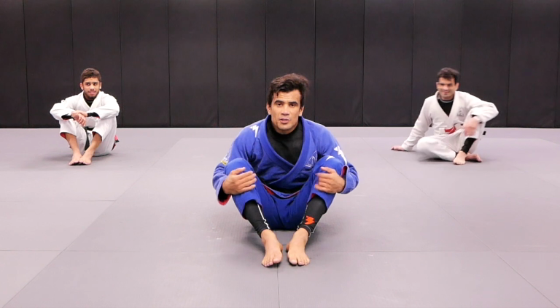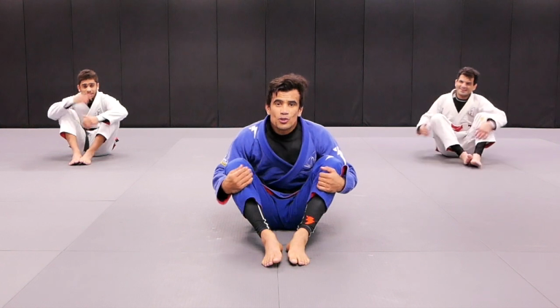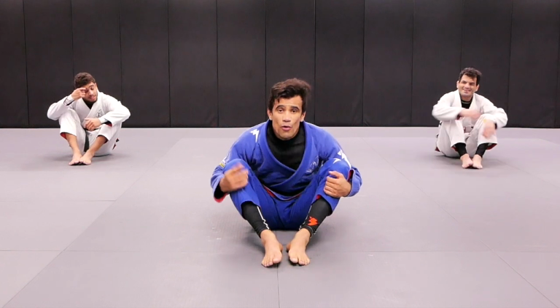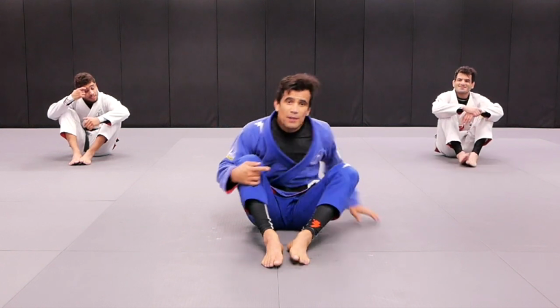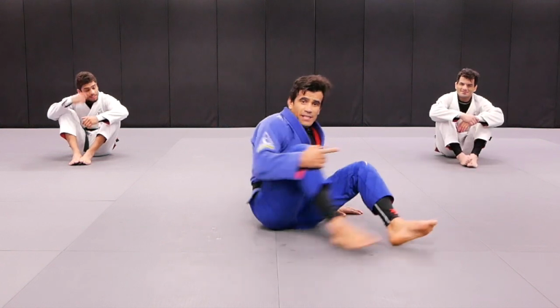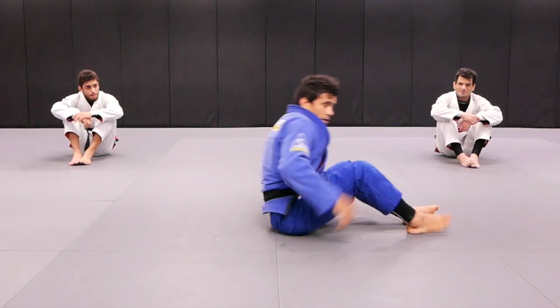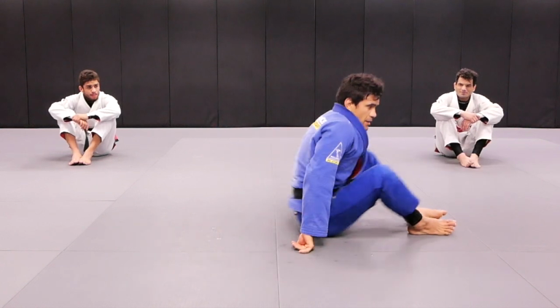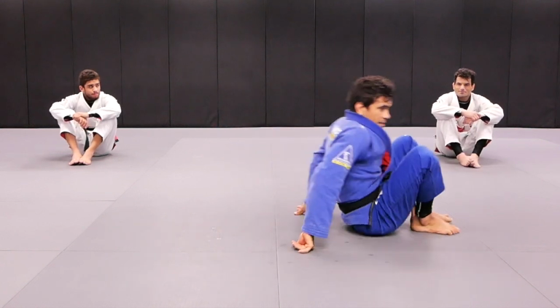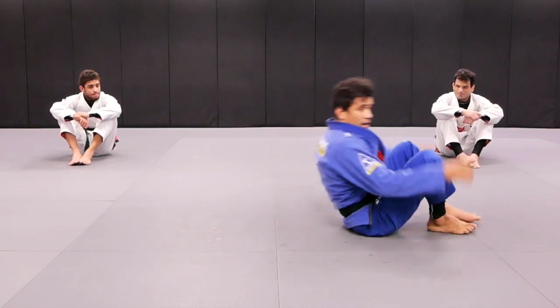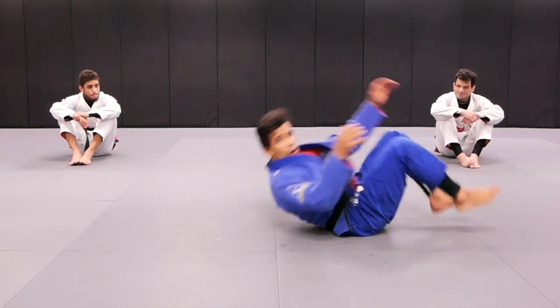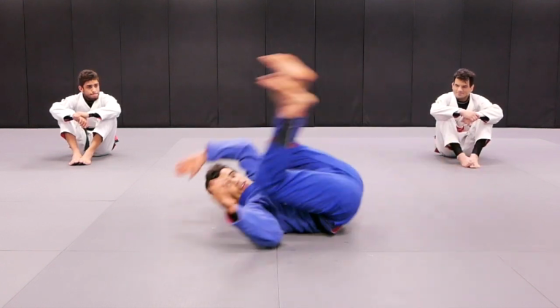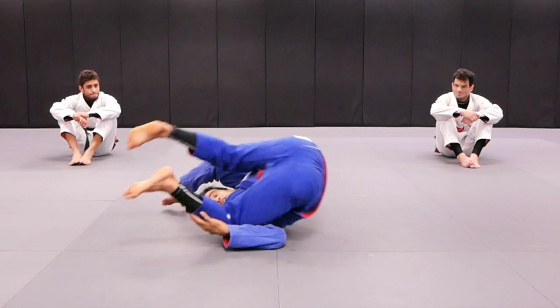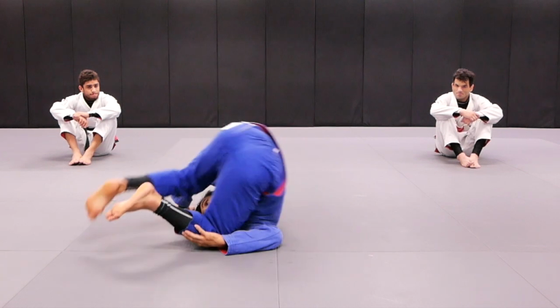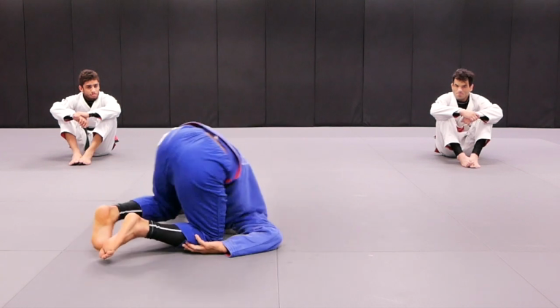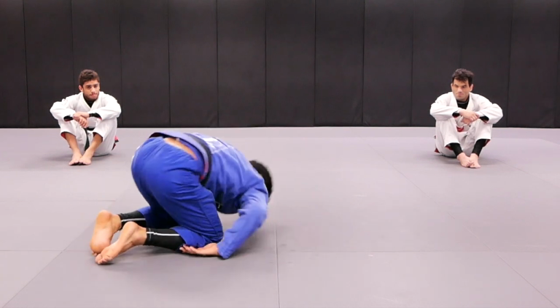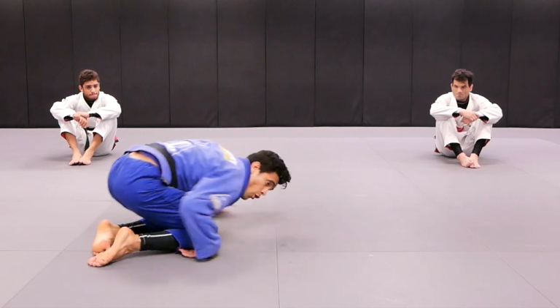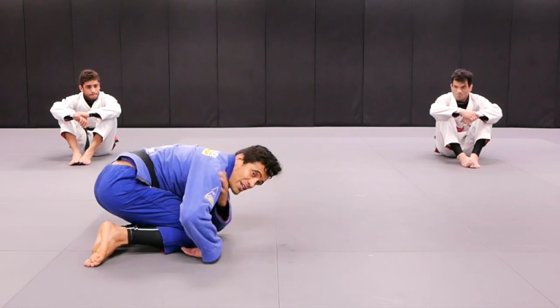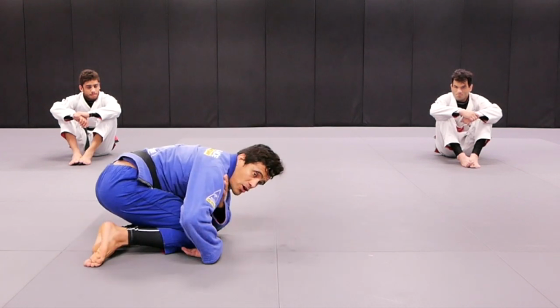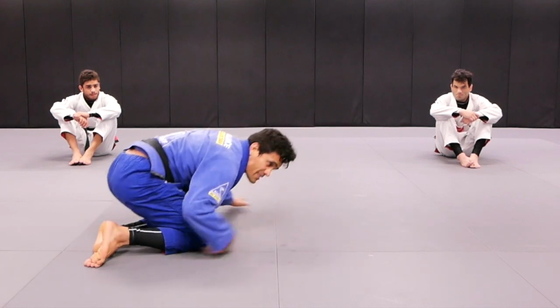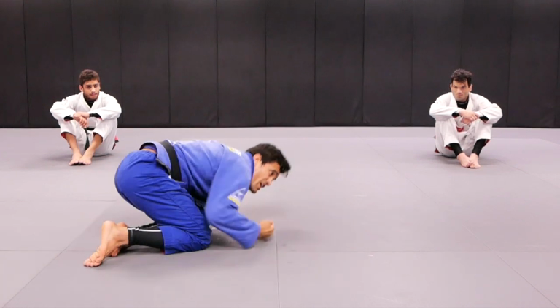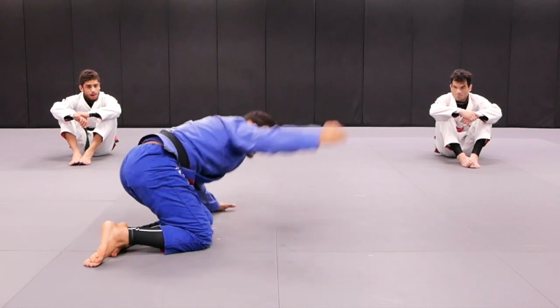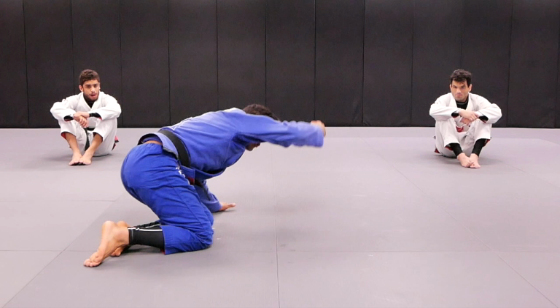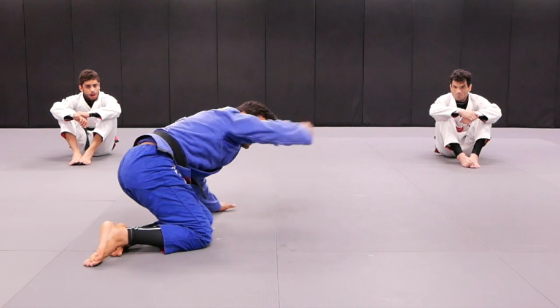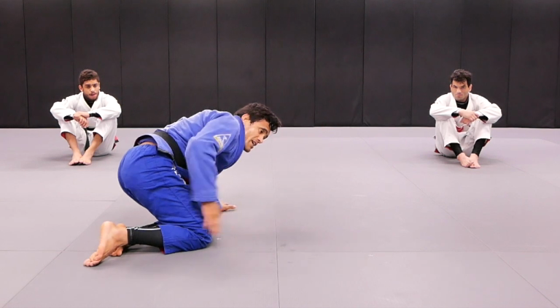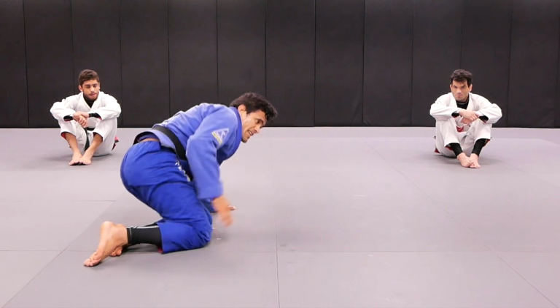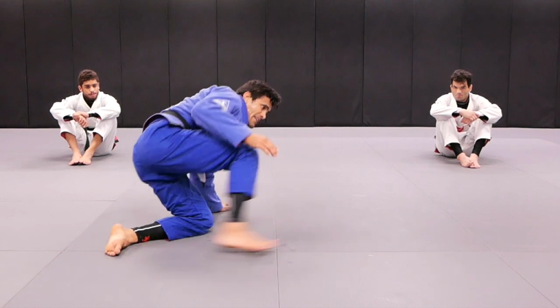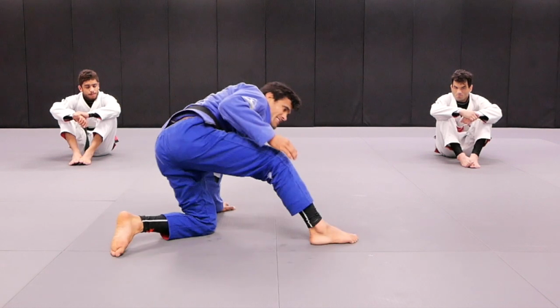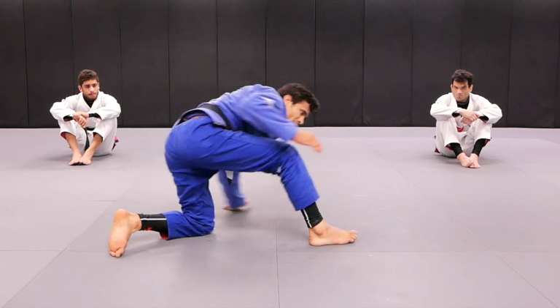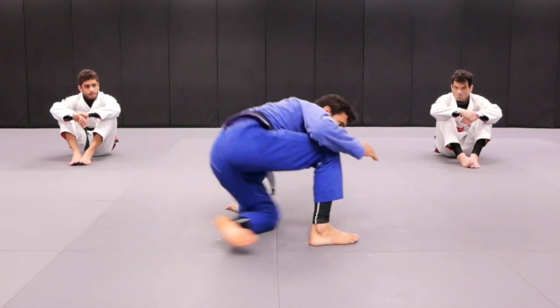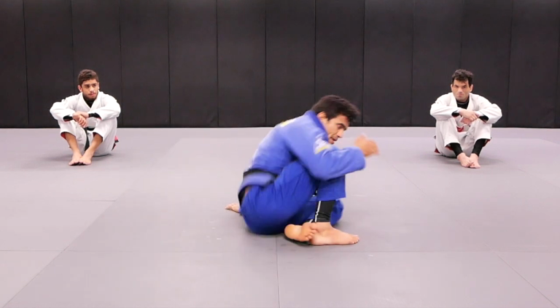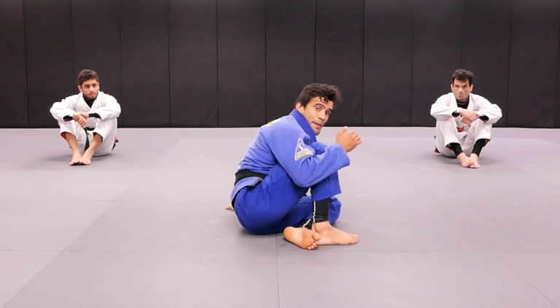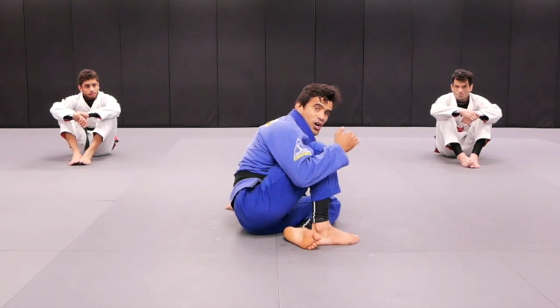This one we're going to roll over. I'm going to do this angle so you can see better. I roll over — complete — over my right shoulder. Get the other hook, same leg, step, and back to the guard.